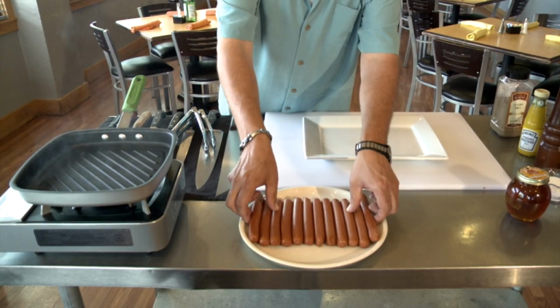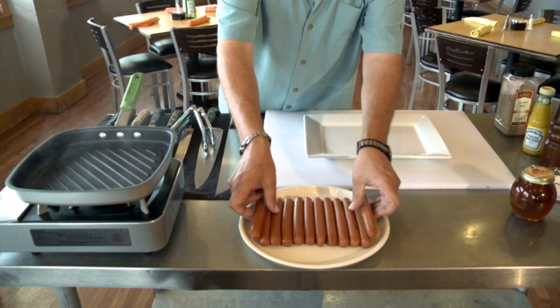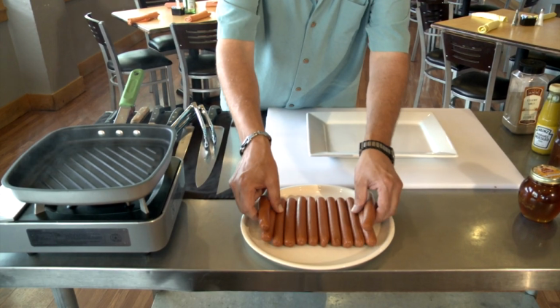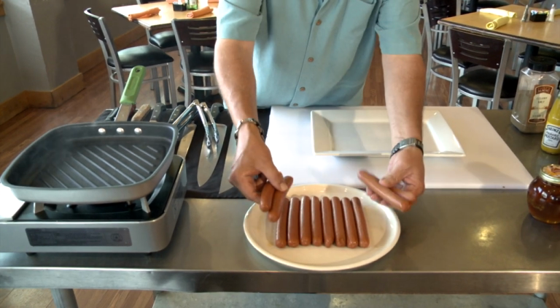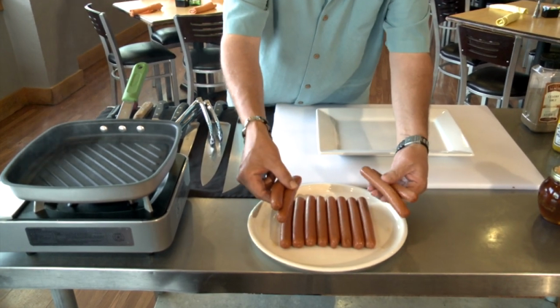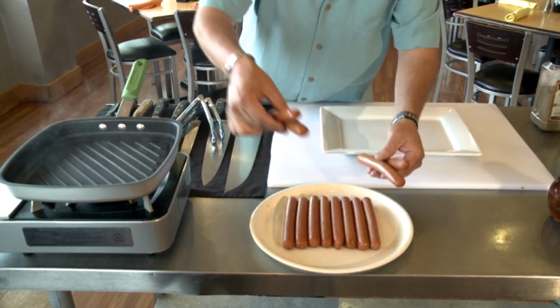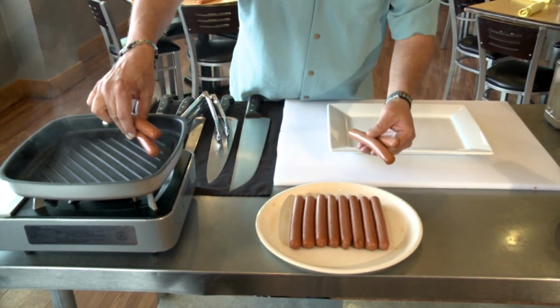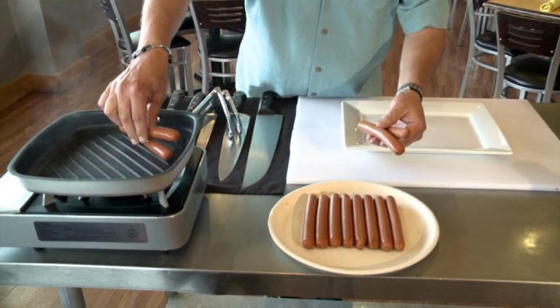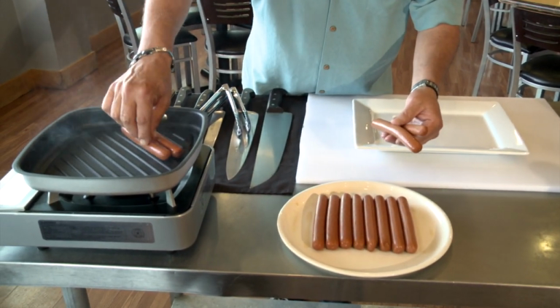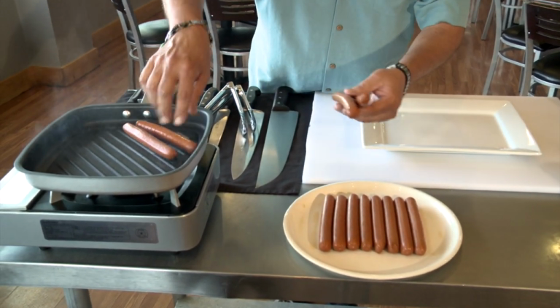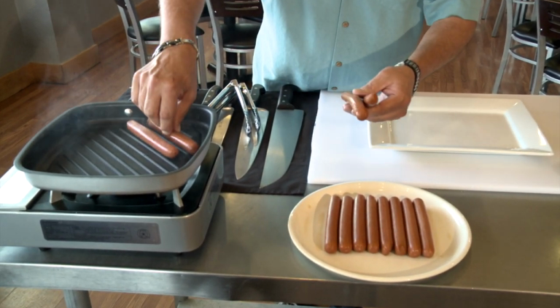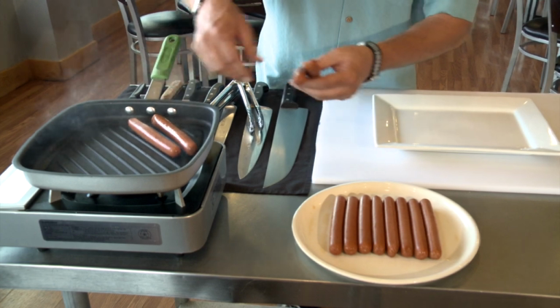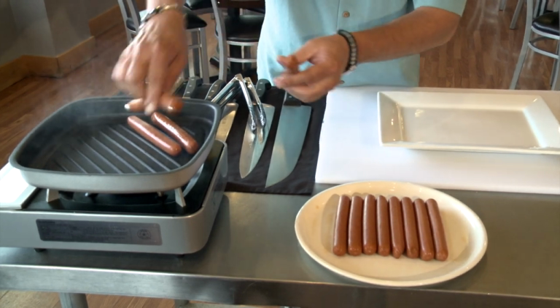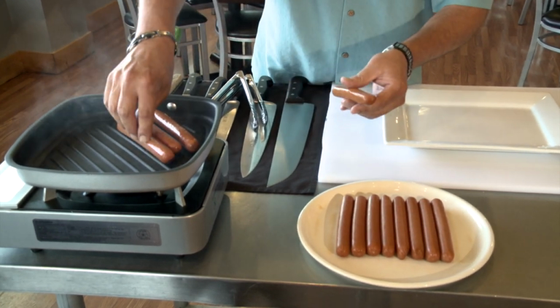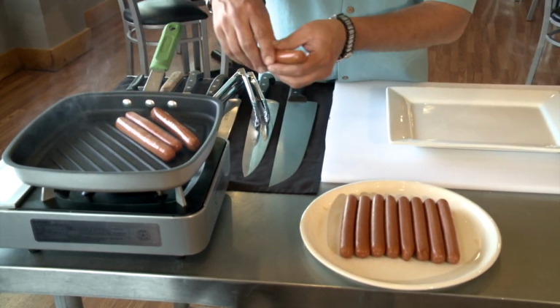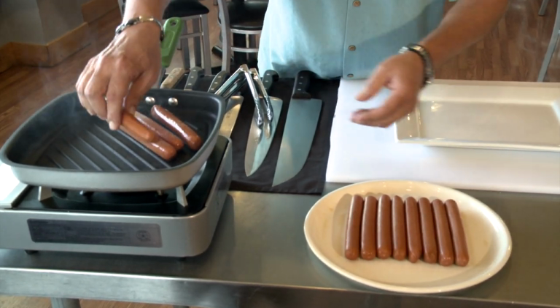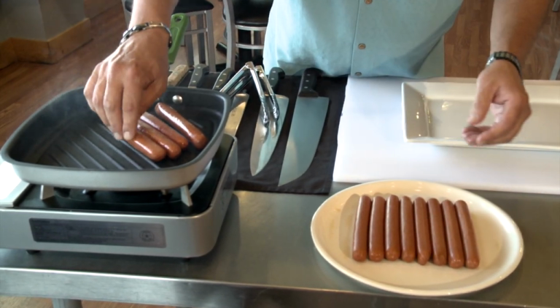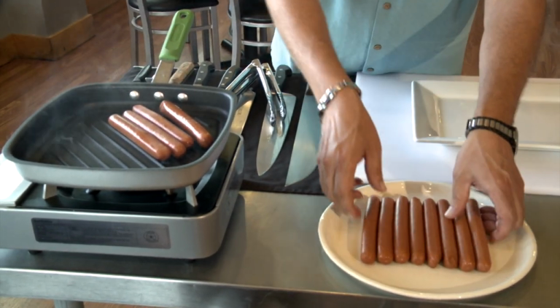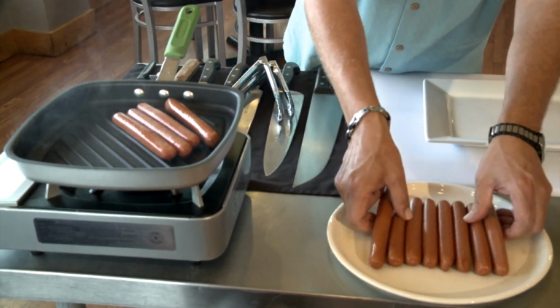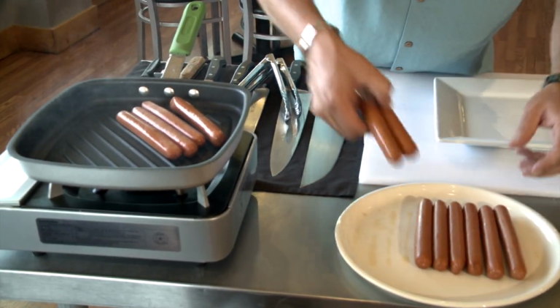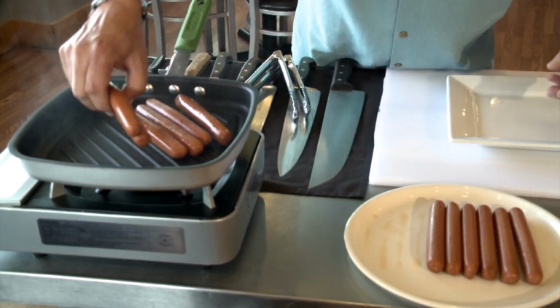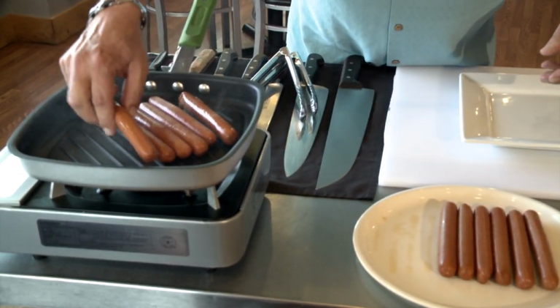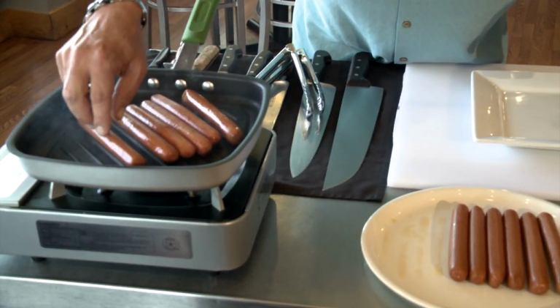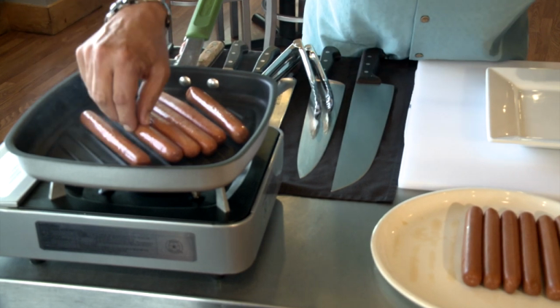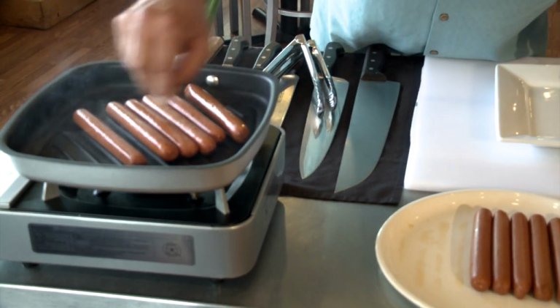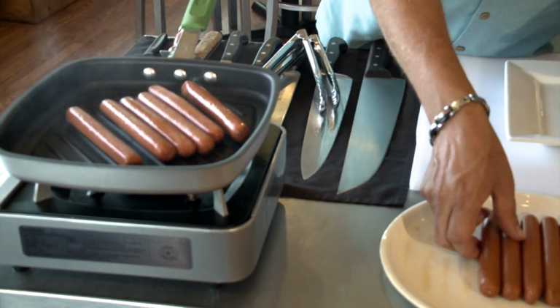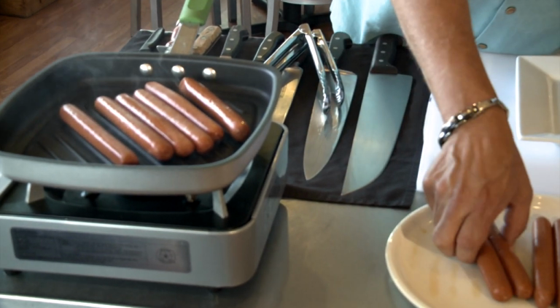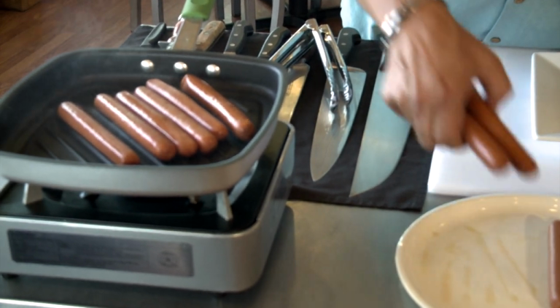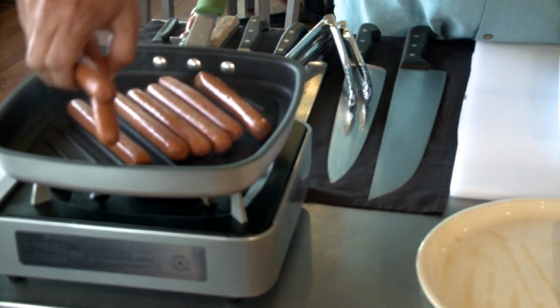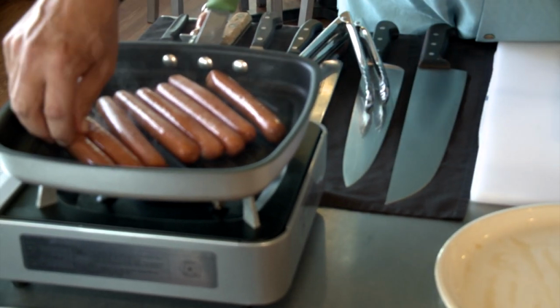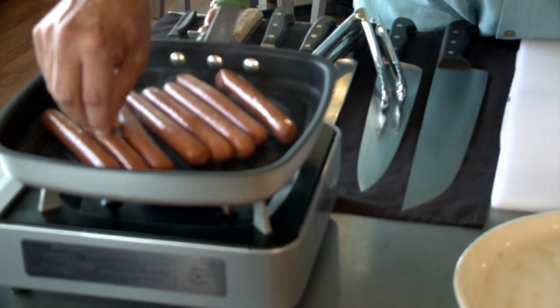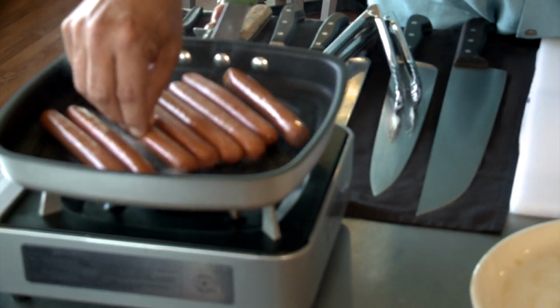All right, now we've got our good dogs. You guys want to use really good dogs. These are Hebrew Nationals — I try to find something that's good quality. These are all beef; you can't go wrong with these. Obviously, we're not doing these on a grill, we're just doing them on a grill pan, but they'll be just fine.